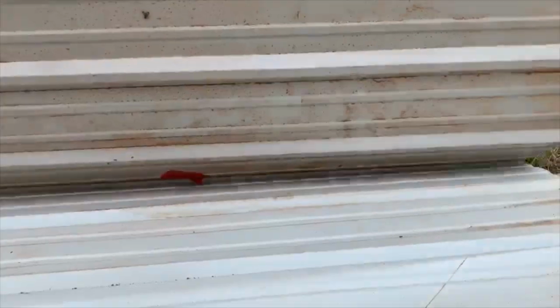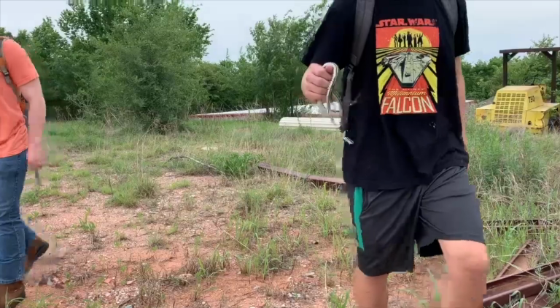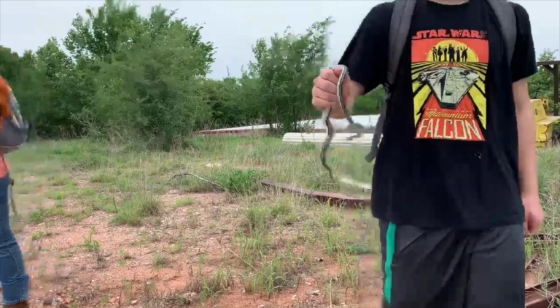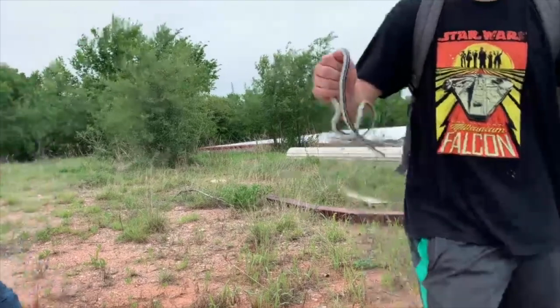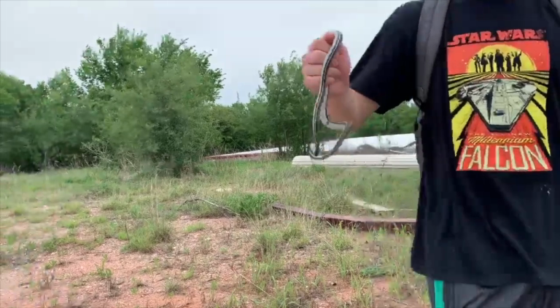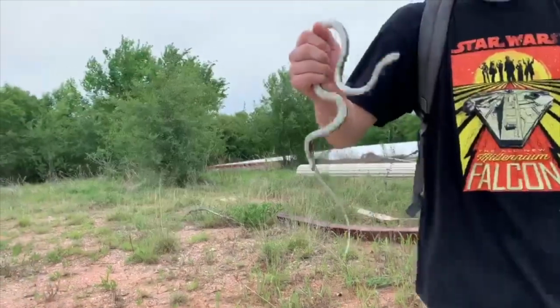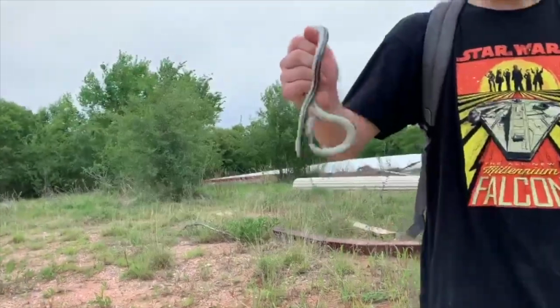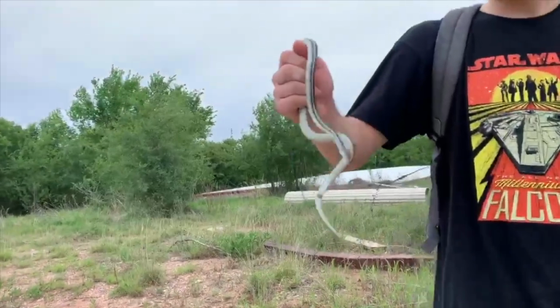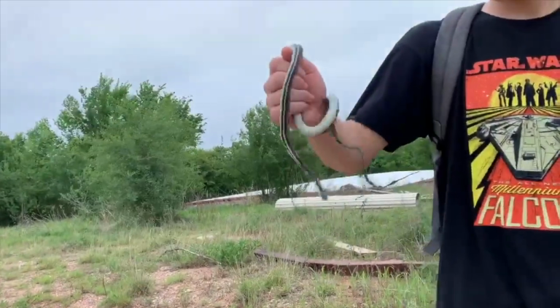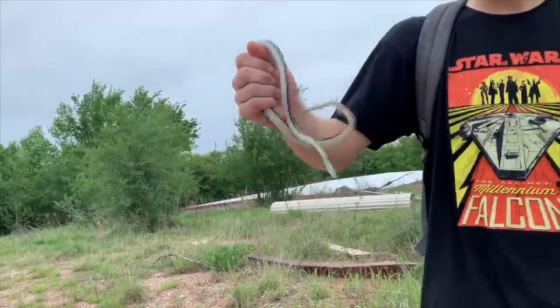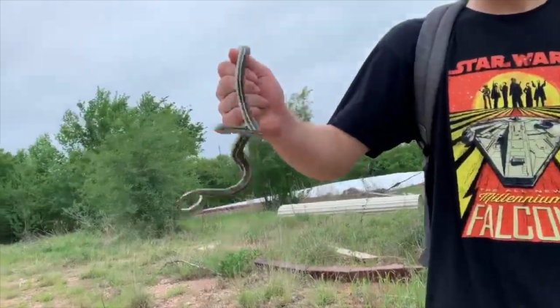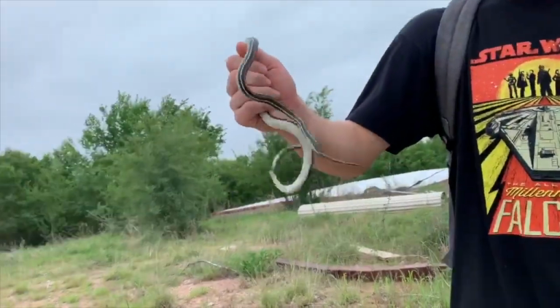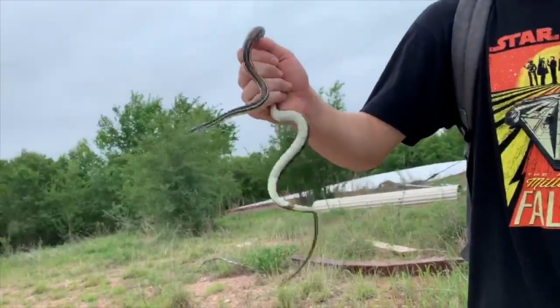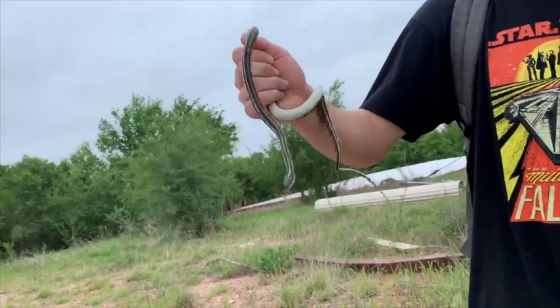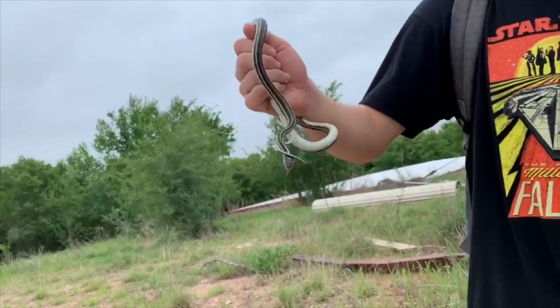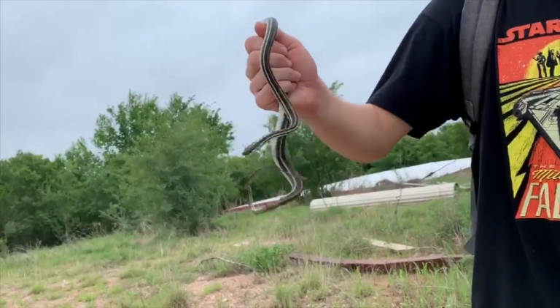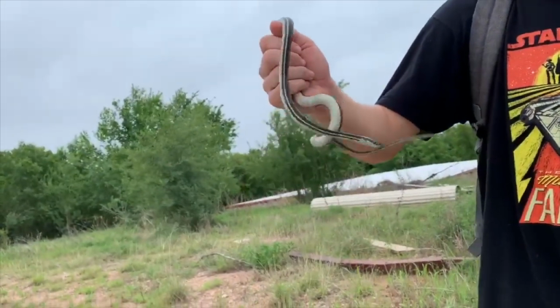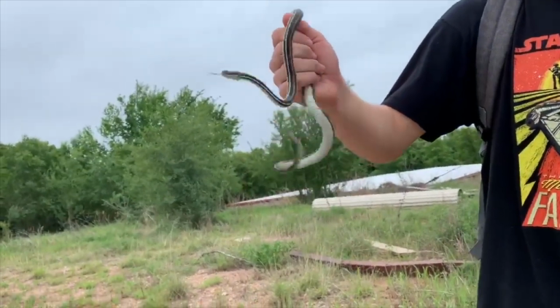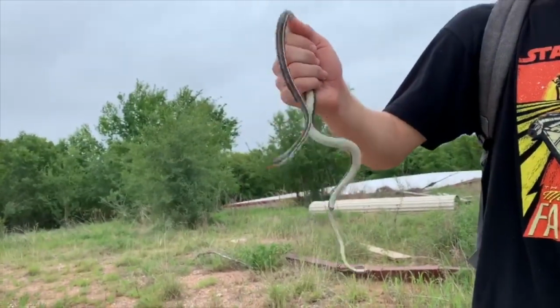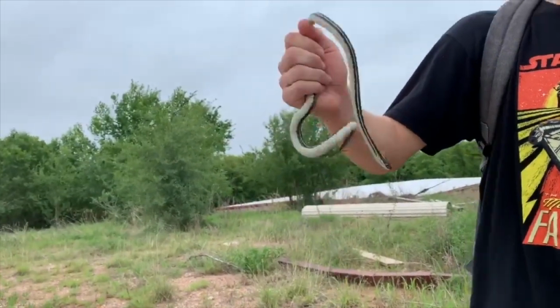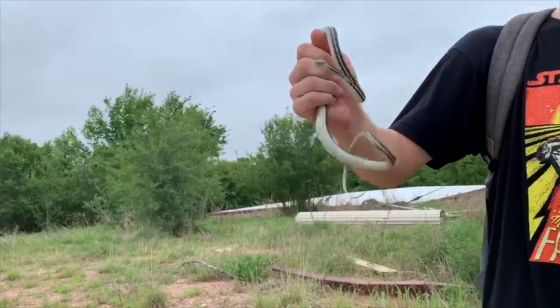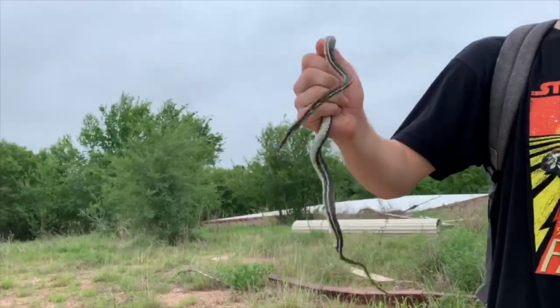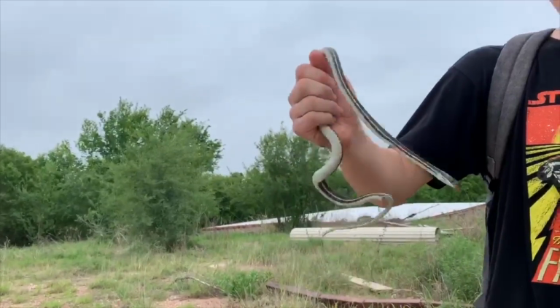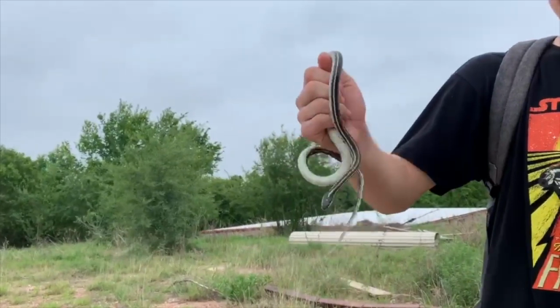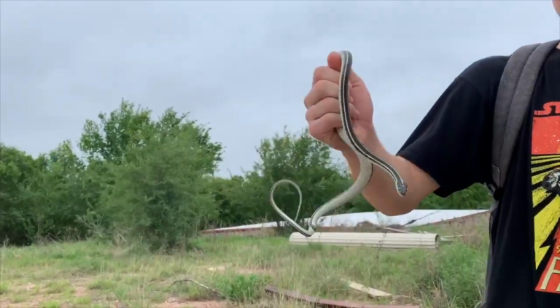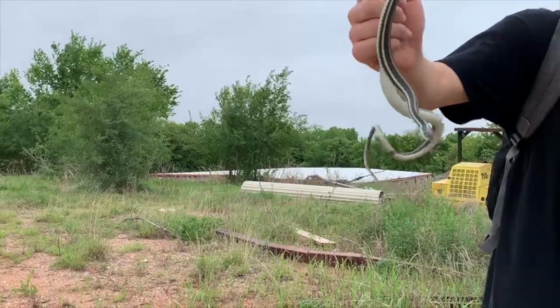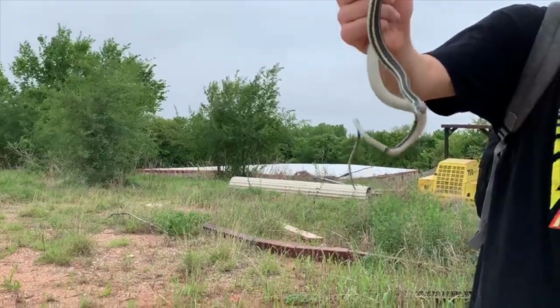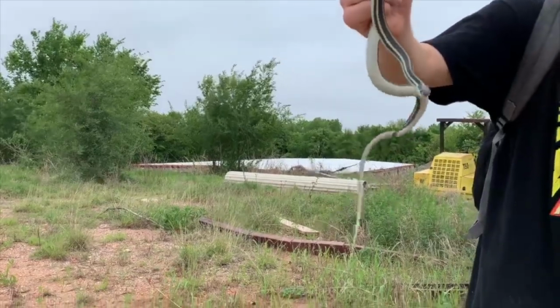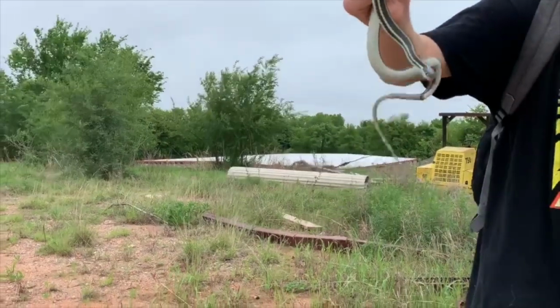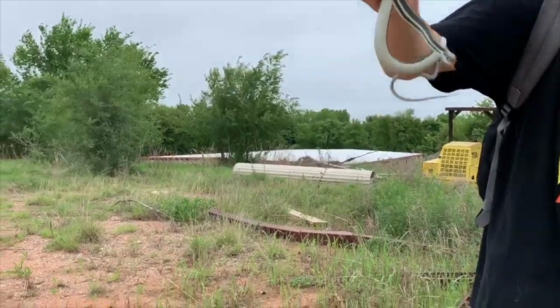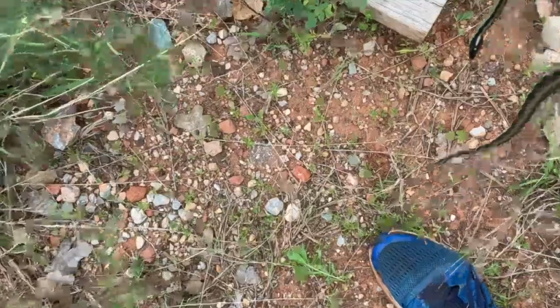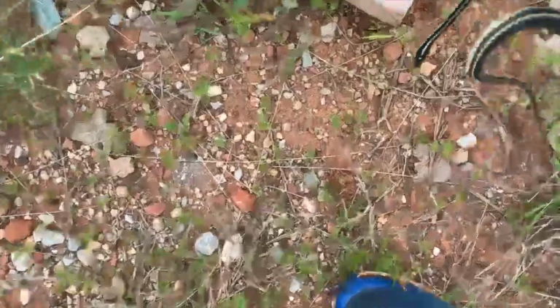We just flipped our second ribbon snake — another orange stripe. This one has a darker stripe; he's old. I'll let this guy go, they're pretty common.